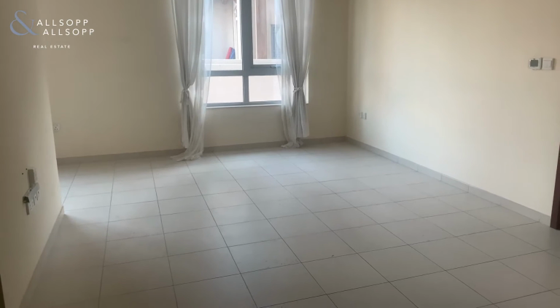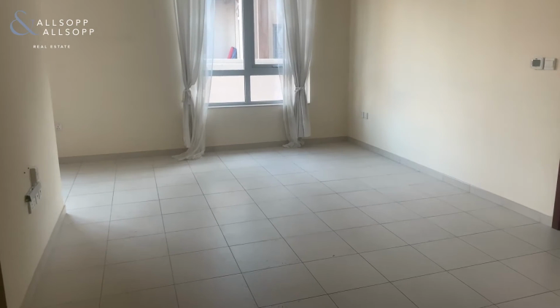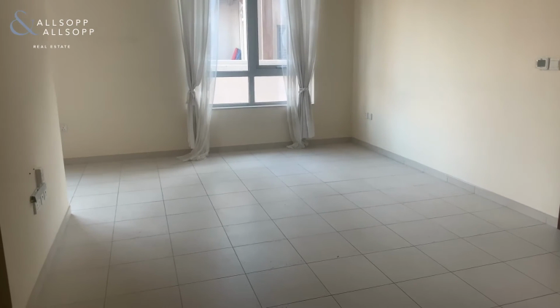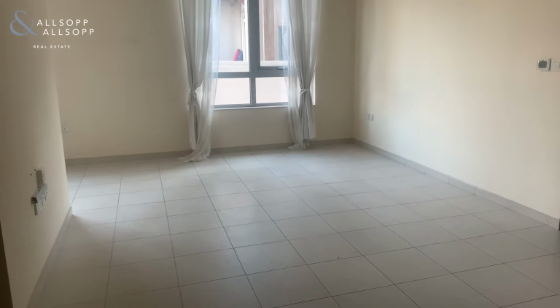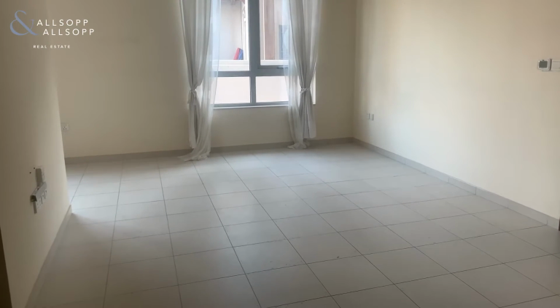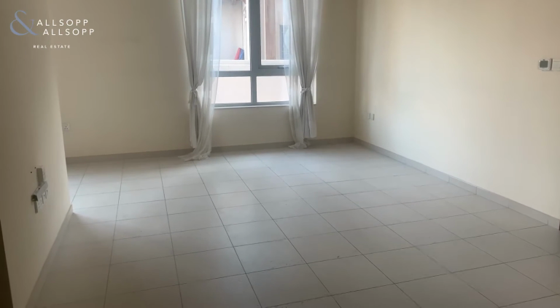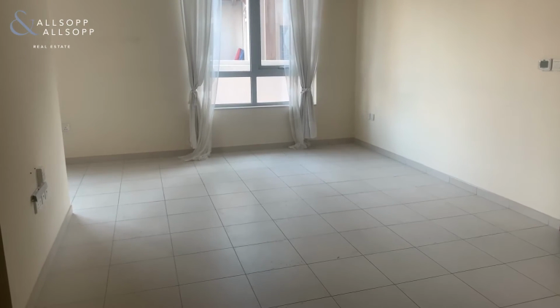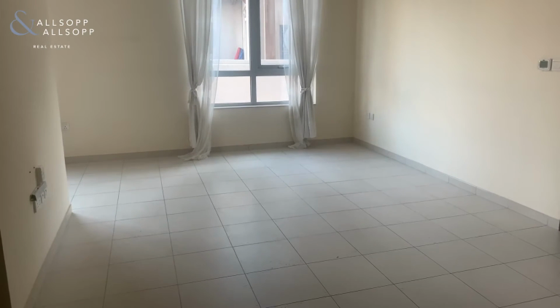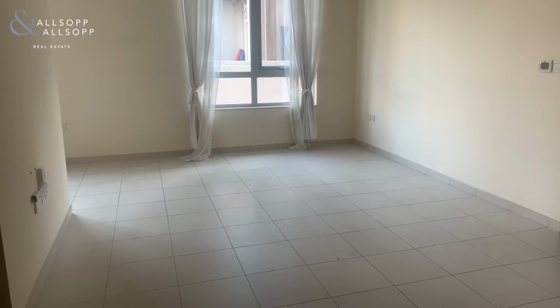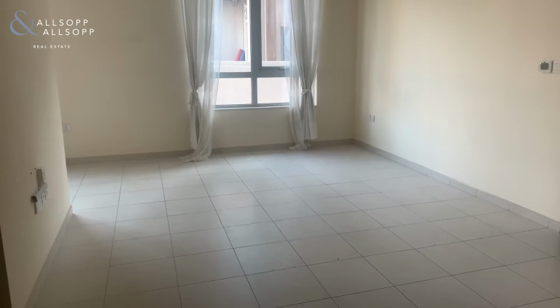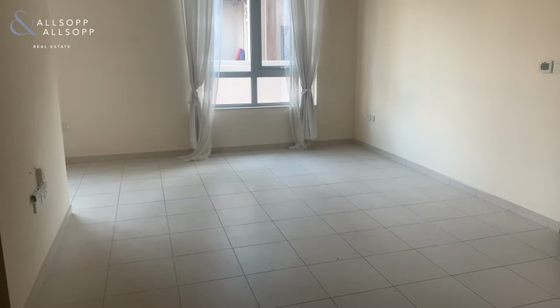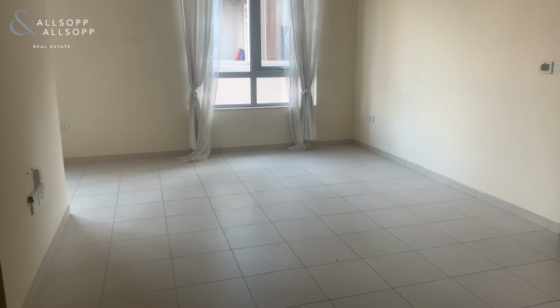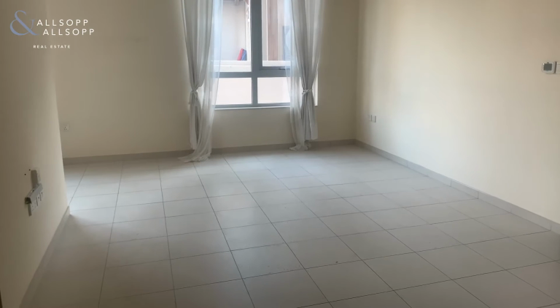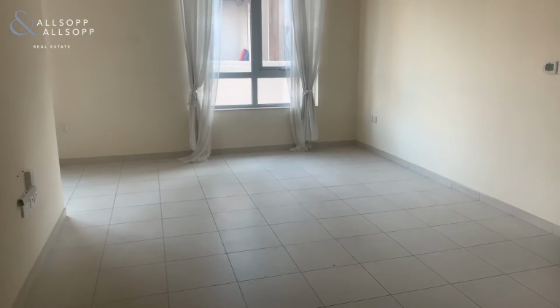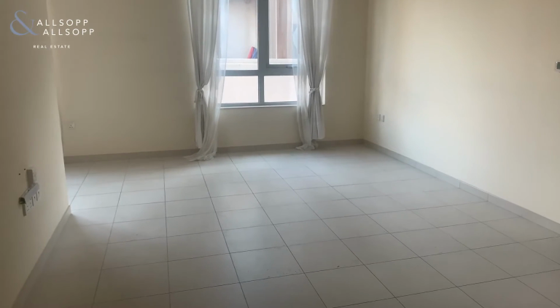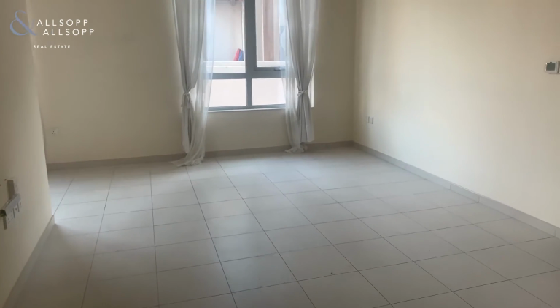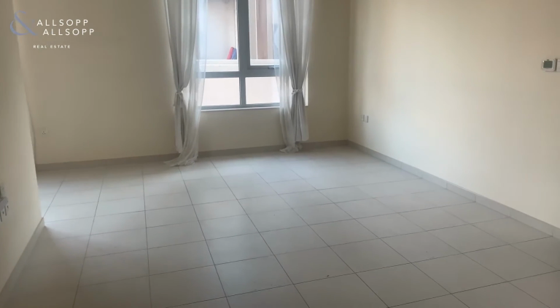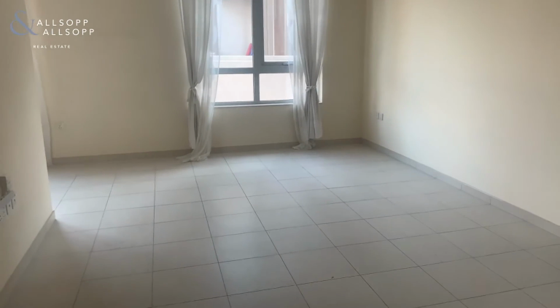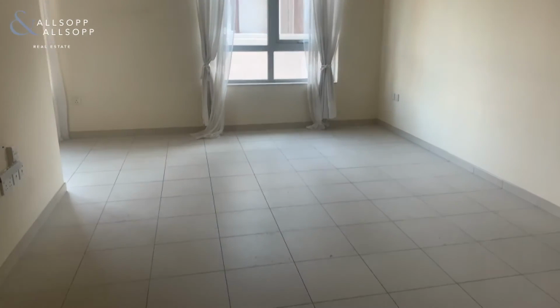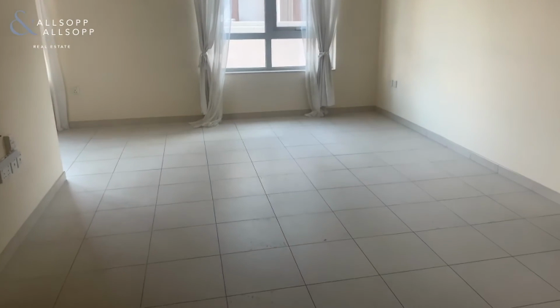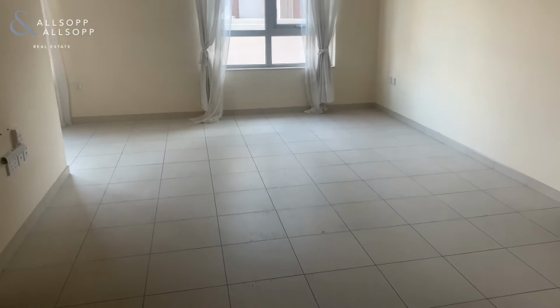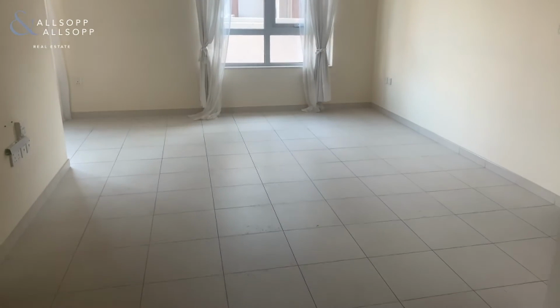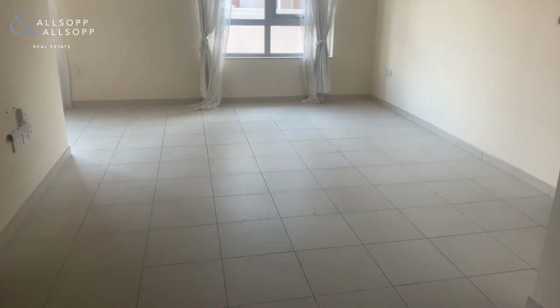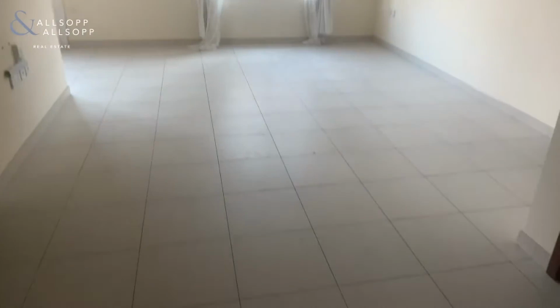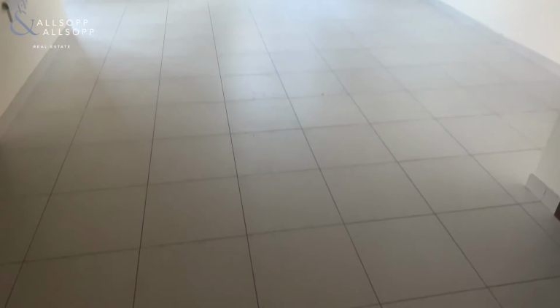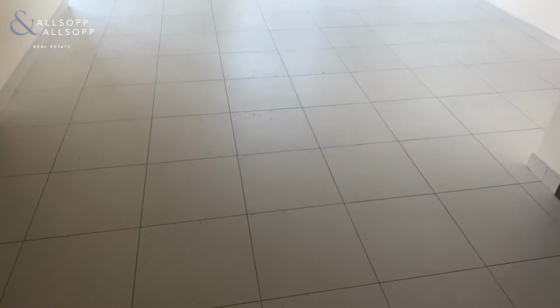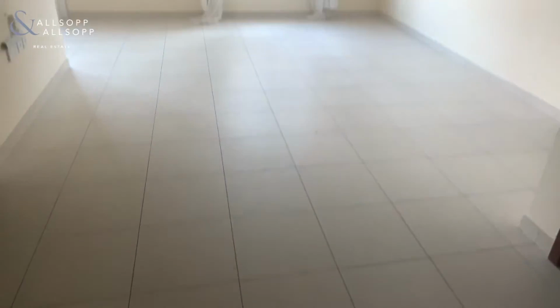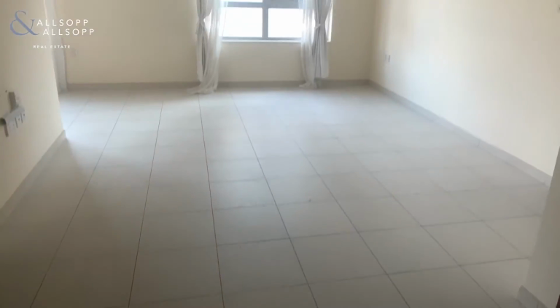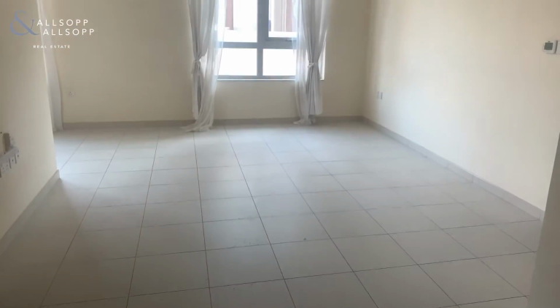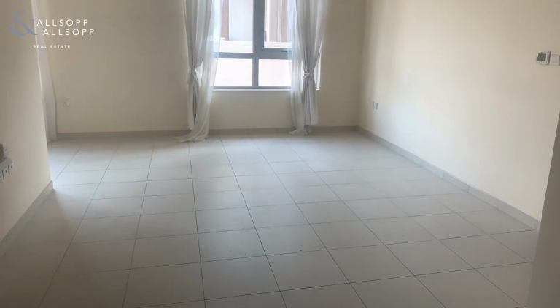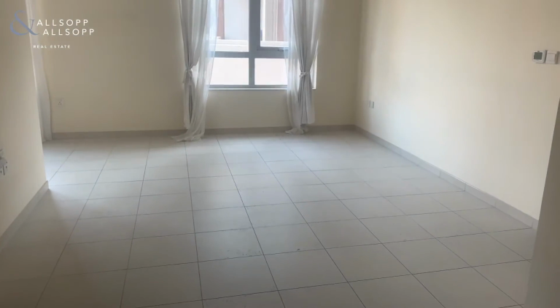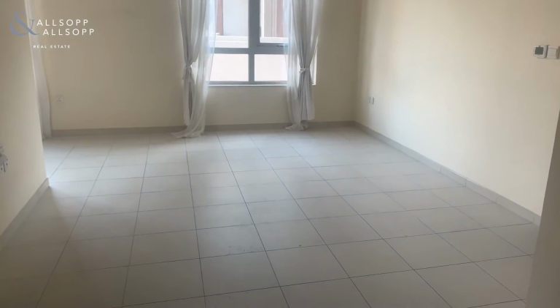Hi there, Callum from Allsop and Allsop. Here we have a one-bedroom apartment in the Residences Tower 7 podium. As you walk into the apartment, you're greeted by a large living and dining area.